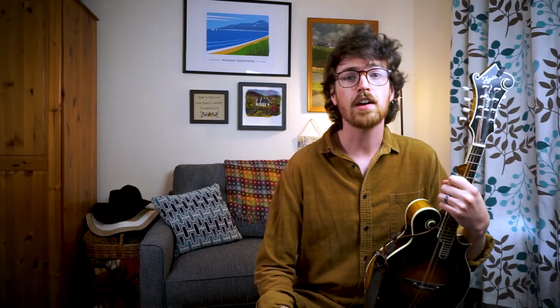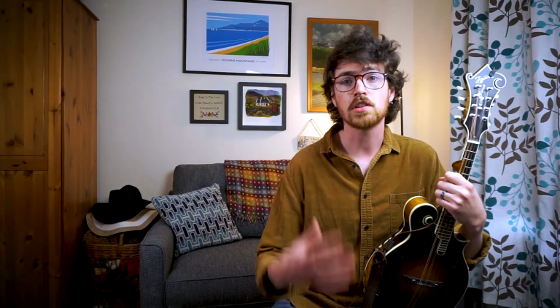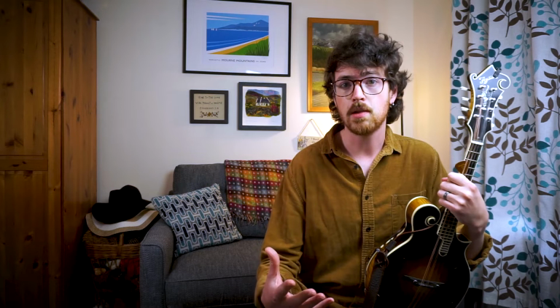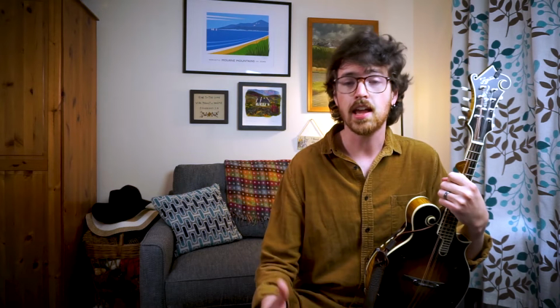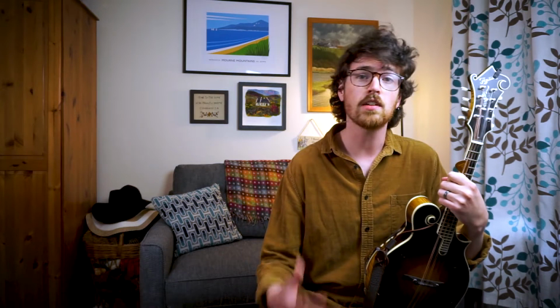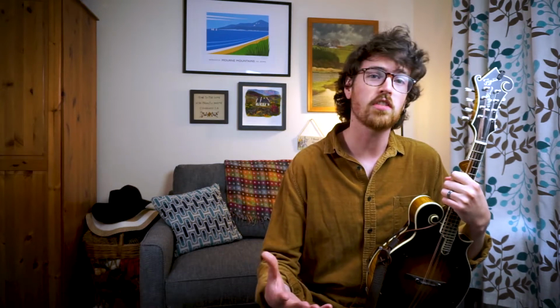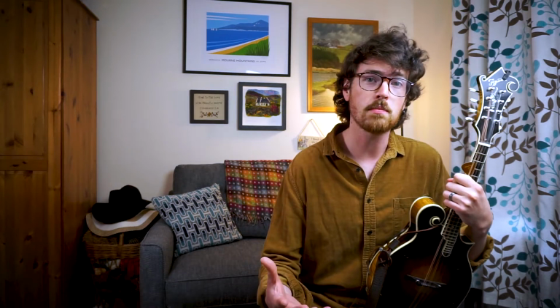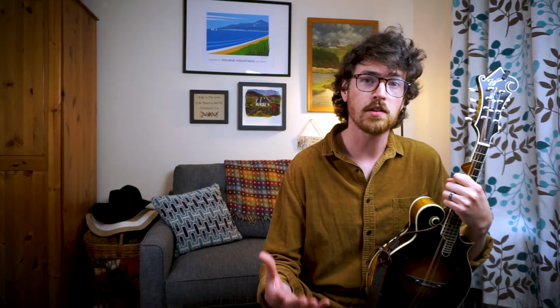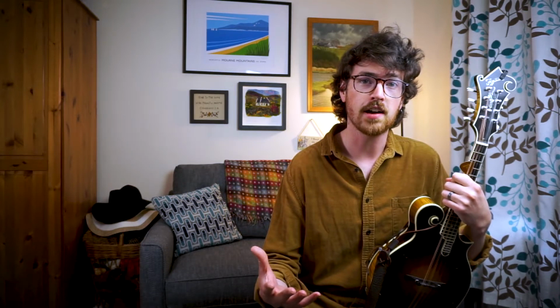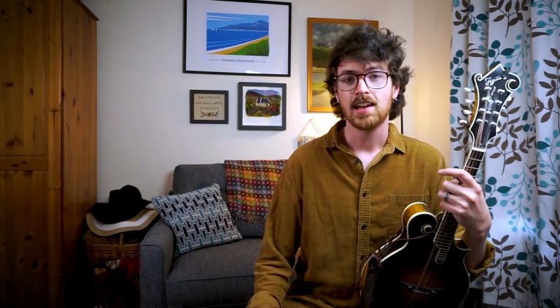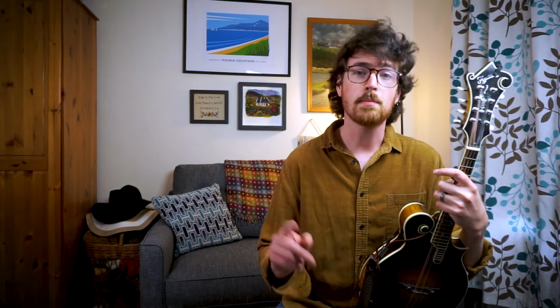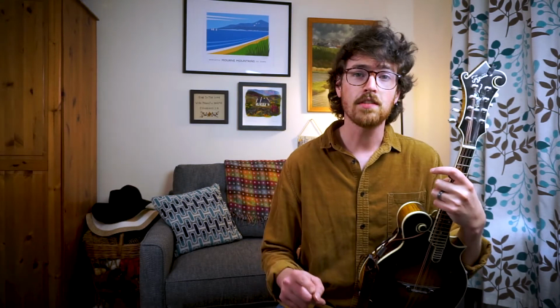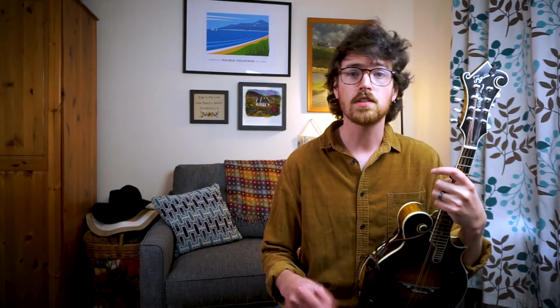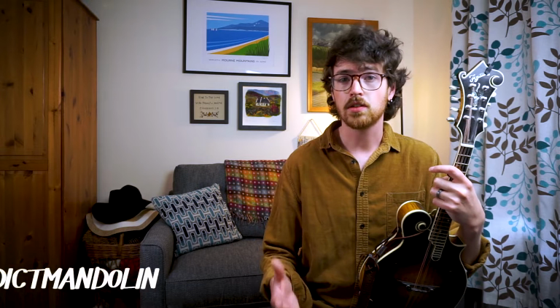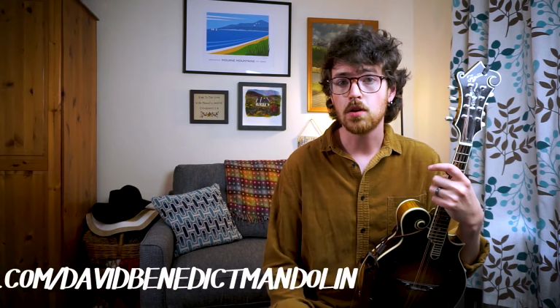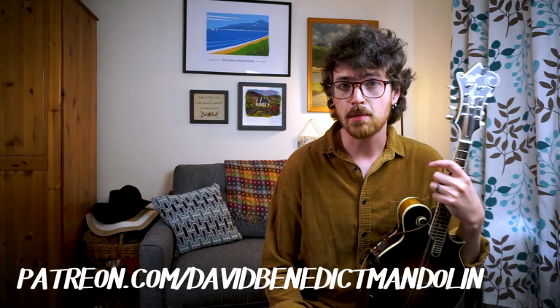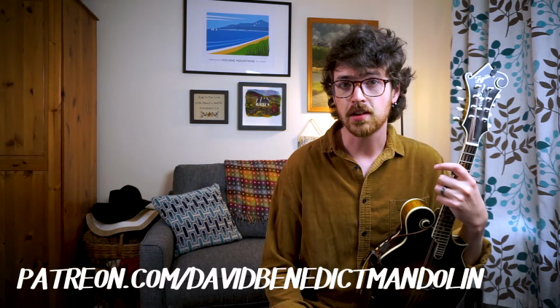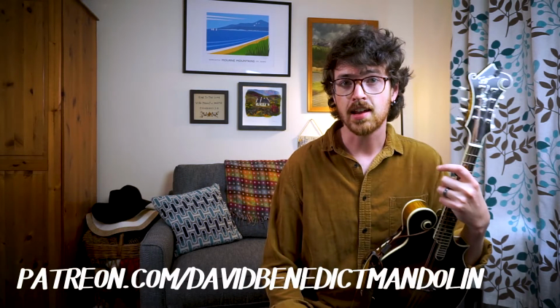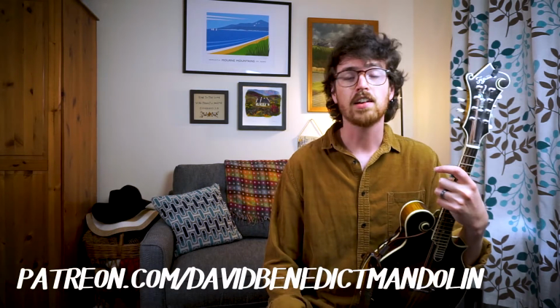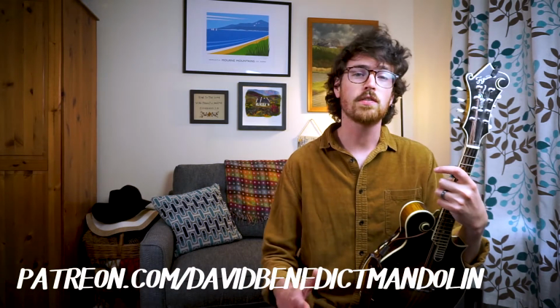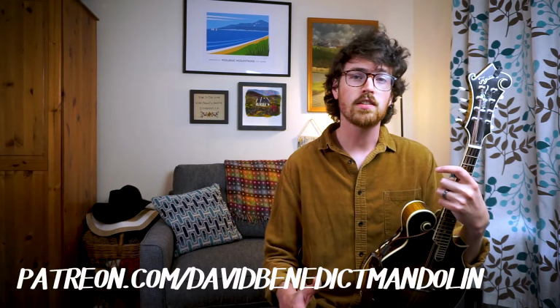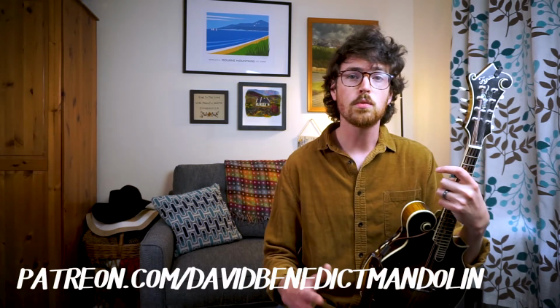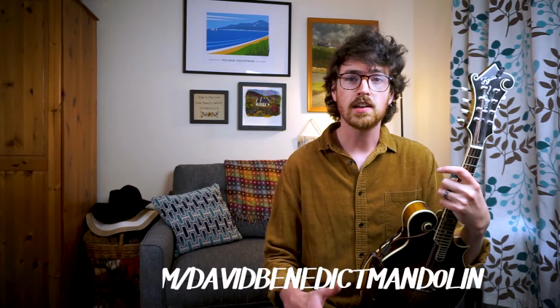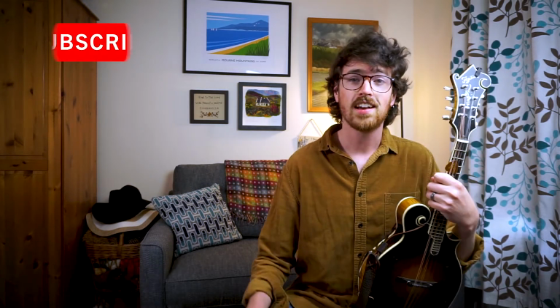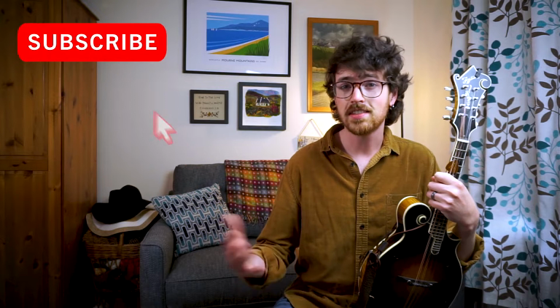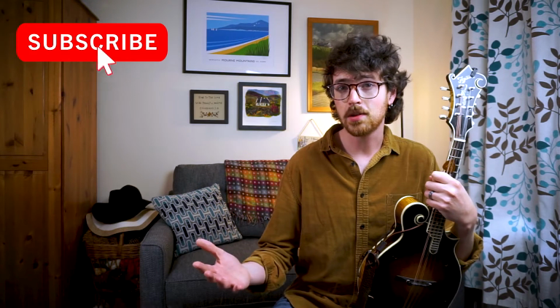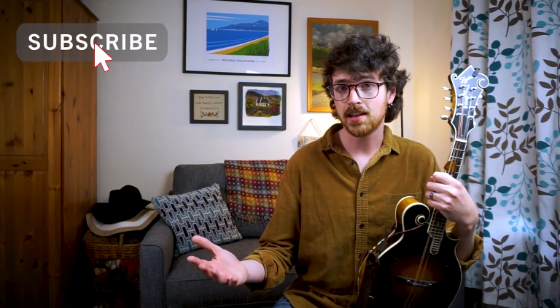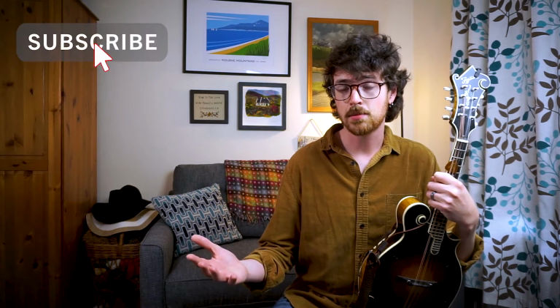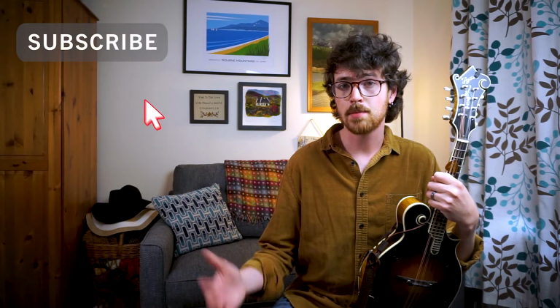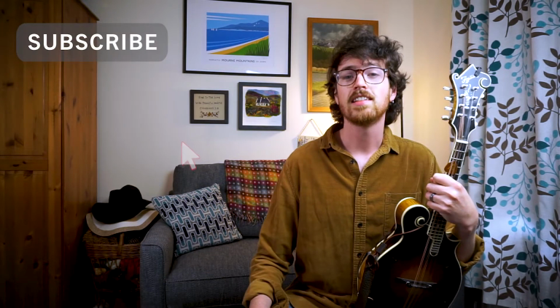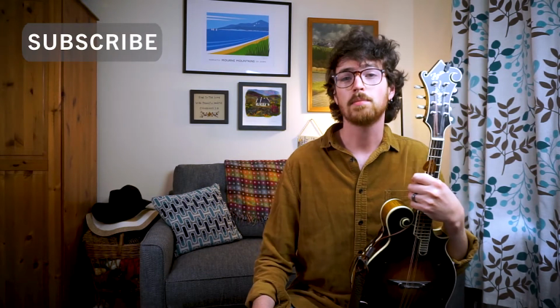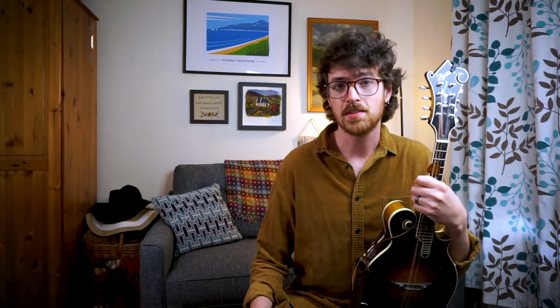I've got a version of the melody and of Jake's harmony part for you to tackle, and you can get a PDF version of the transcription over at my Patreon site. I've got a bunch of other goodies there that you won't find here. As always, thanks so much for the likes and the subscribes. Let's get to playing this tune.